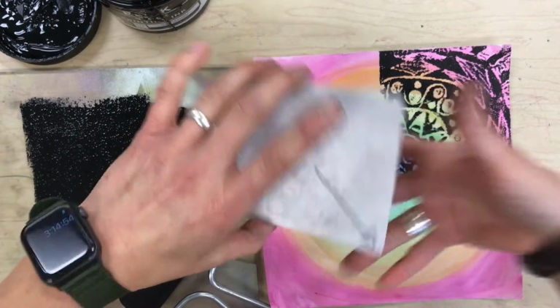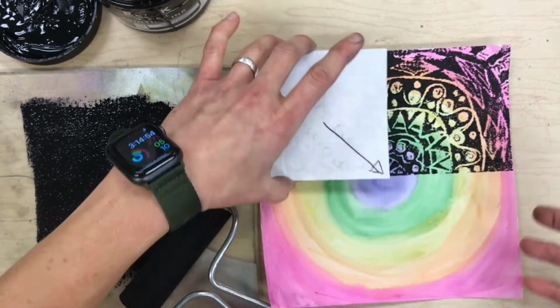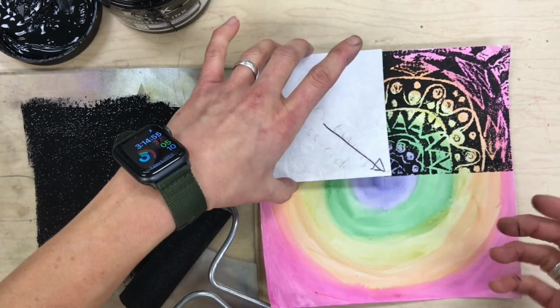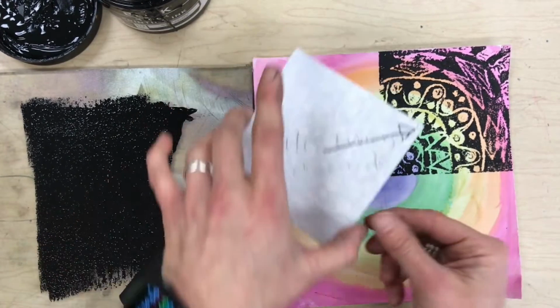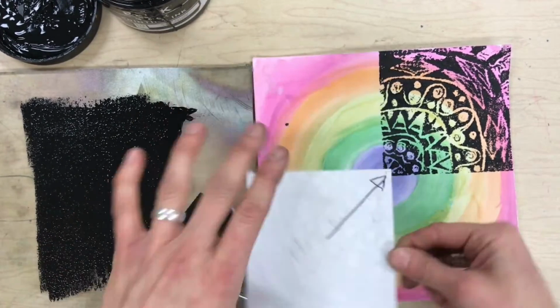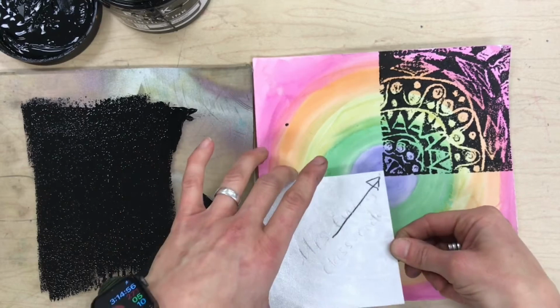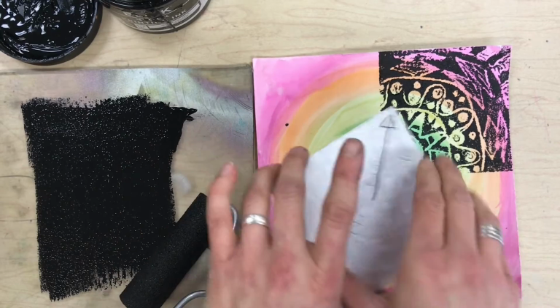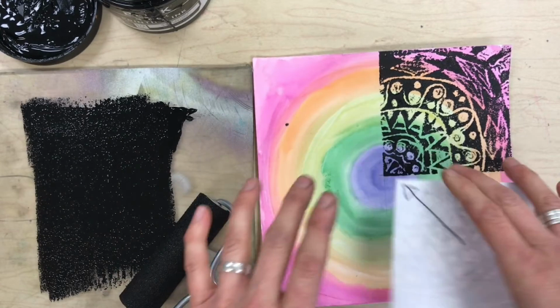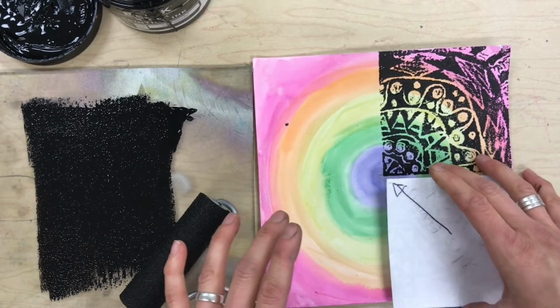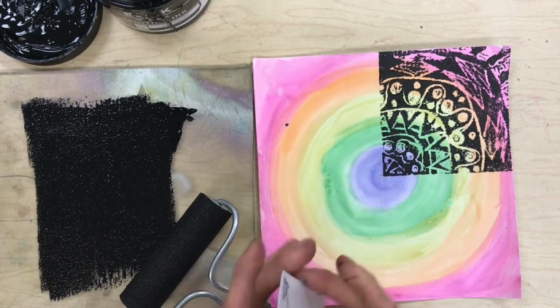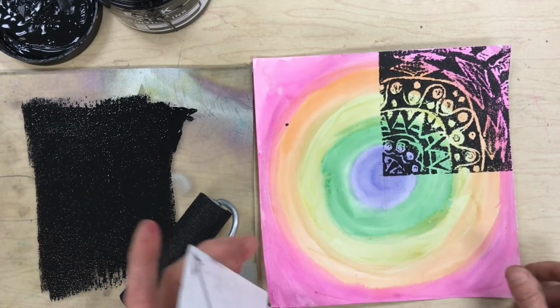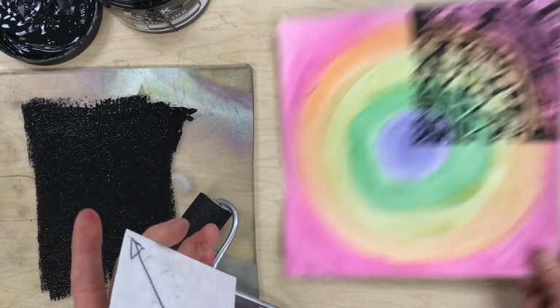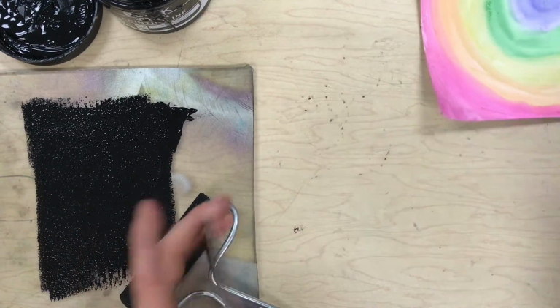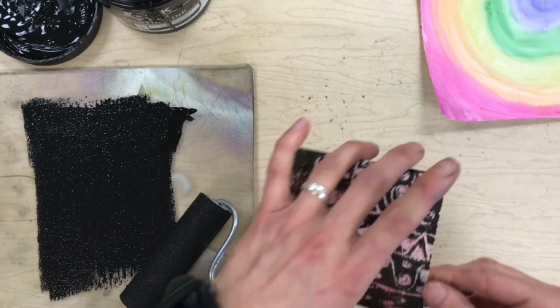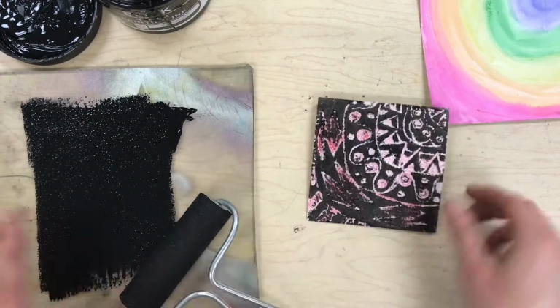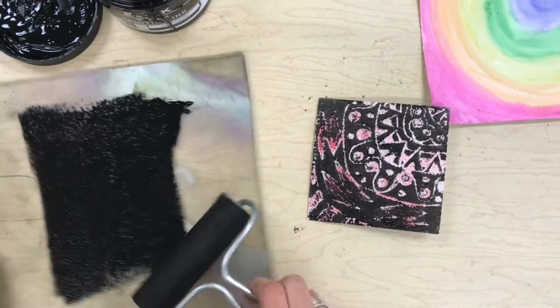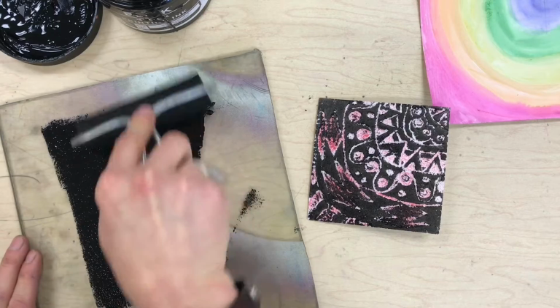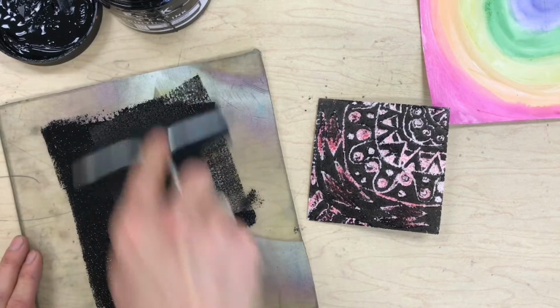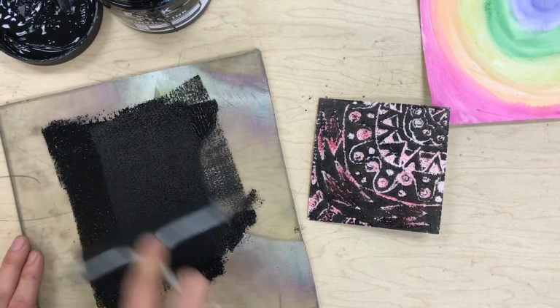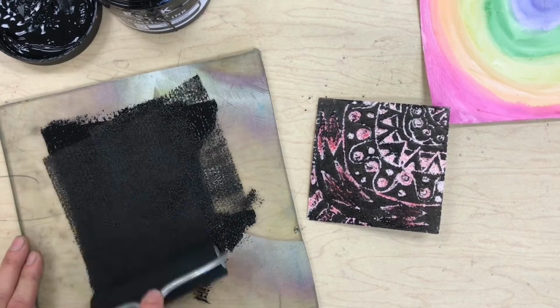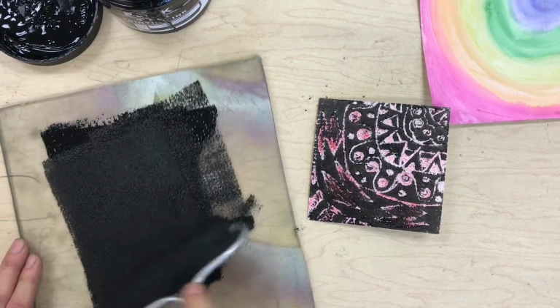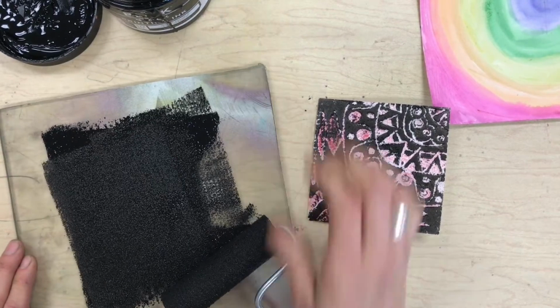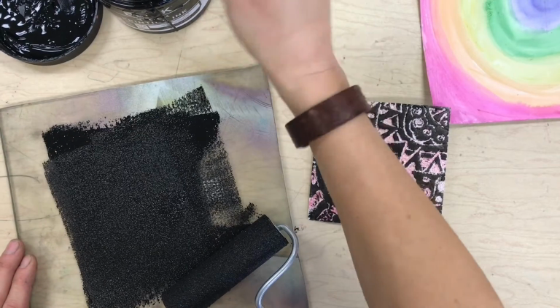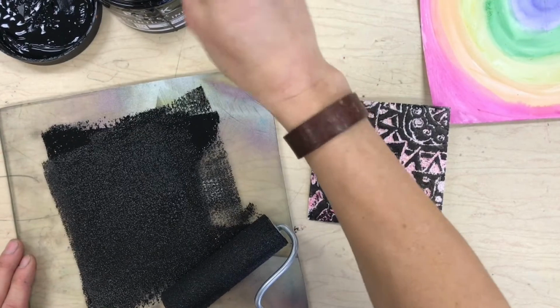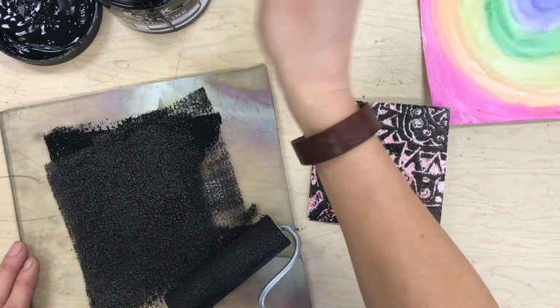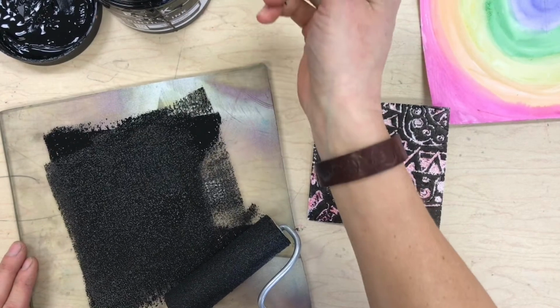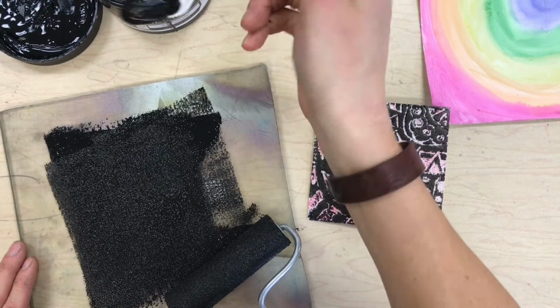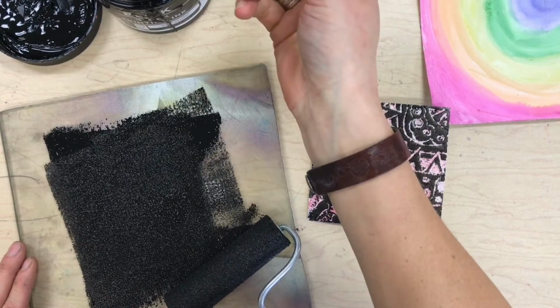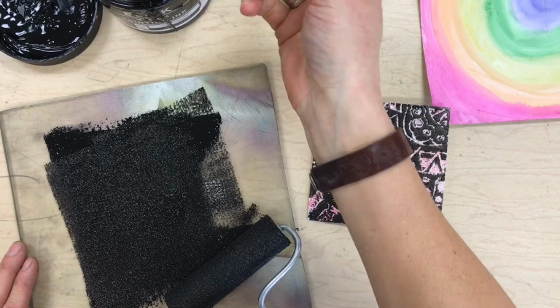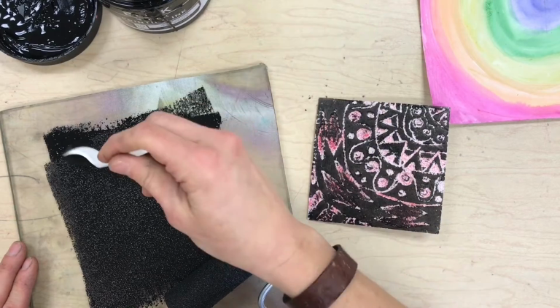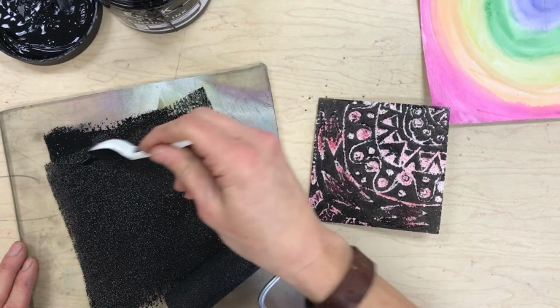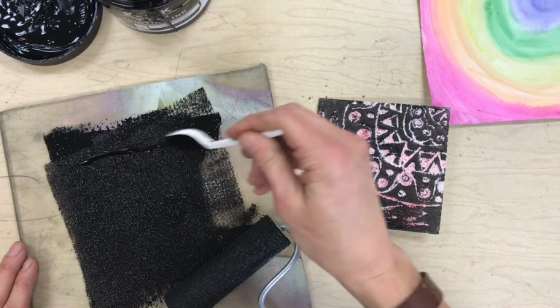Now I'm going to repeat that three more times, but every time I do it I have to make sure the arrow is pointed towards the center of my paper. I'm going to scoot that to the side and do it again. Sometimes I need a little bit more ink, so I'll put a little bit more ink up here.